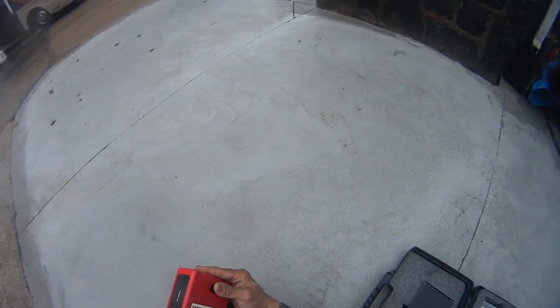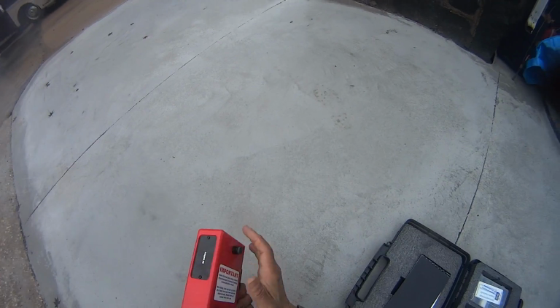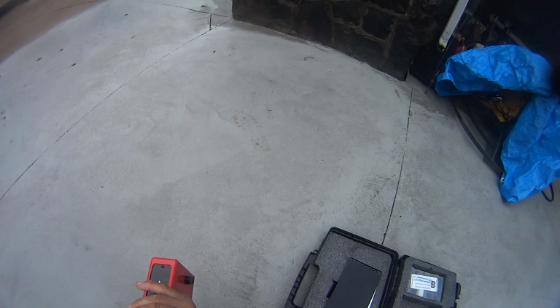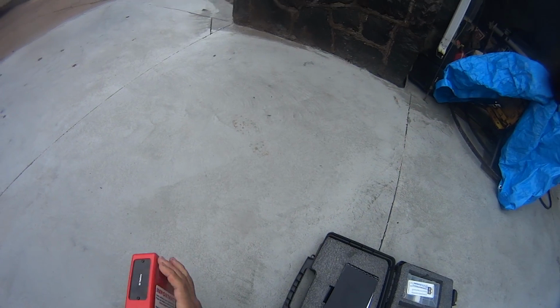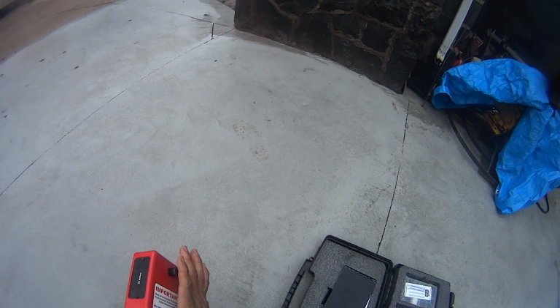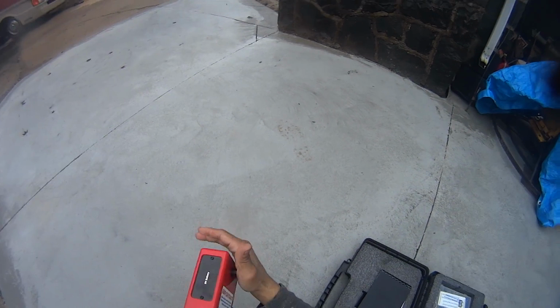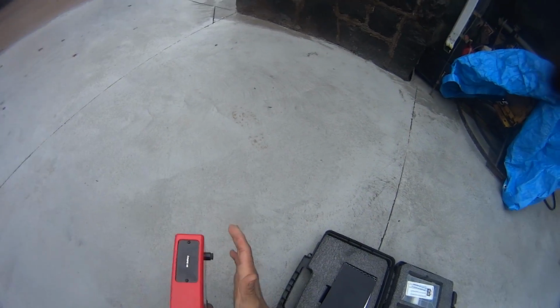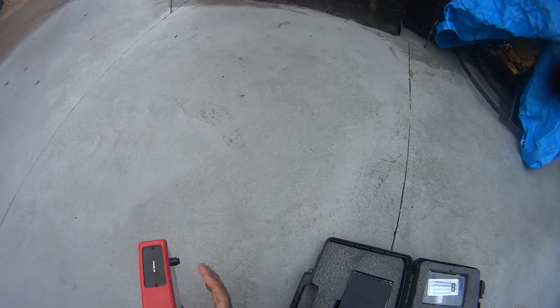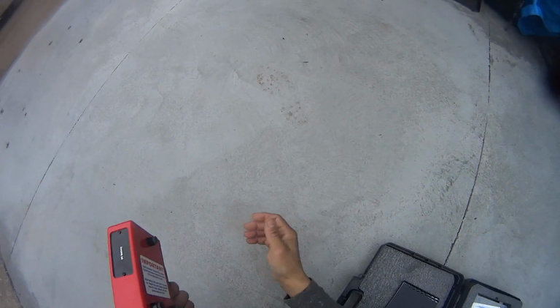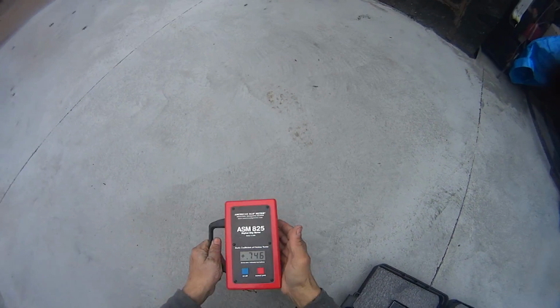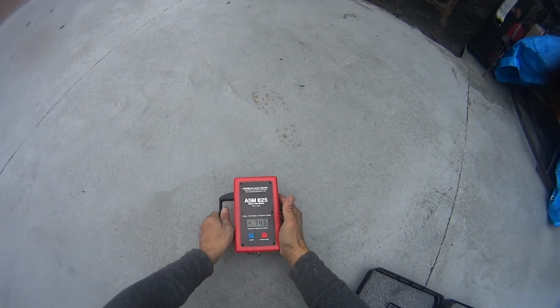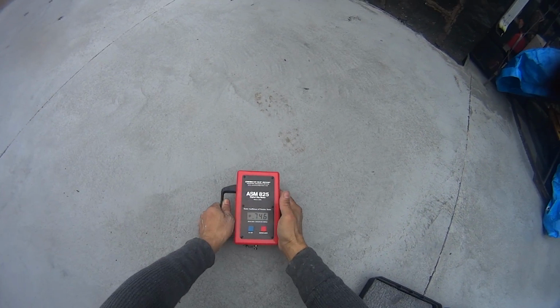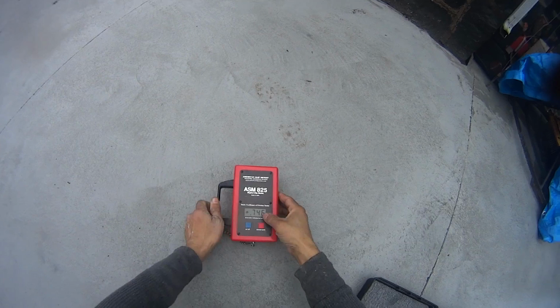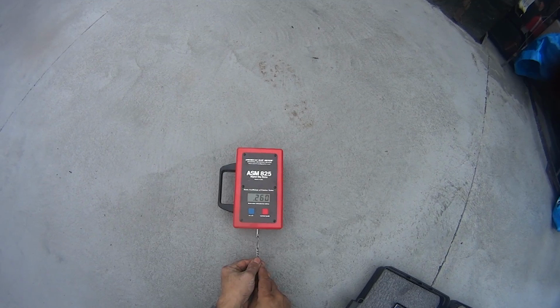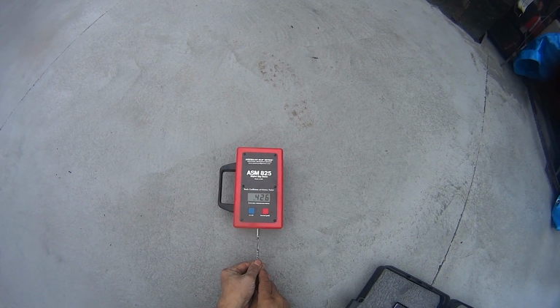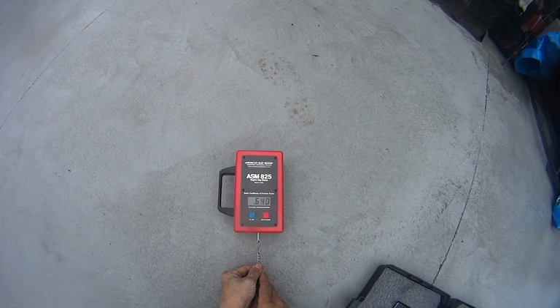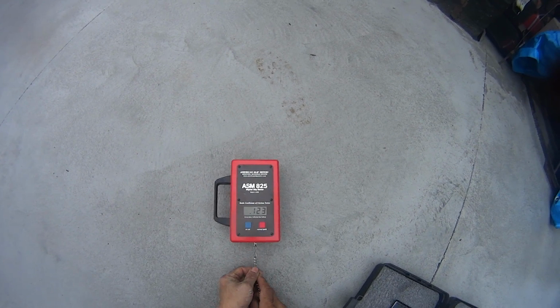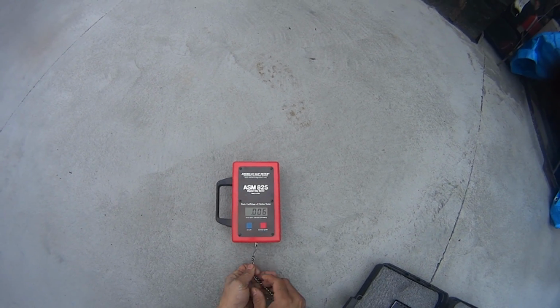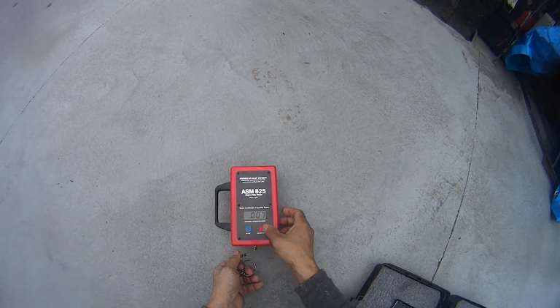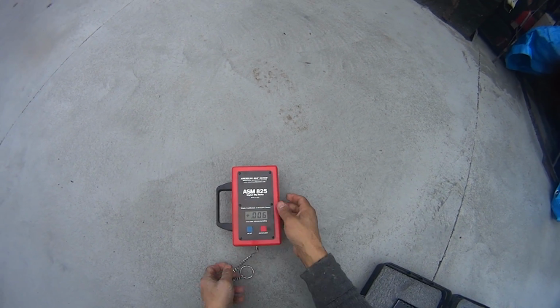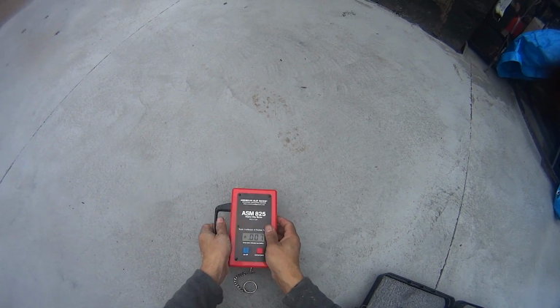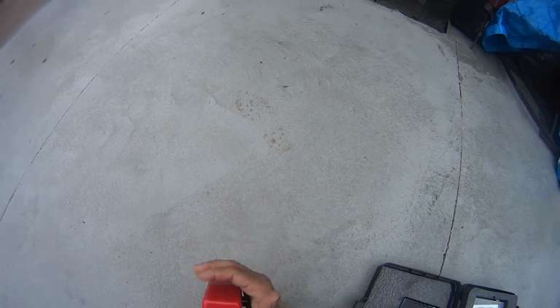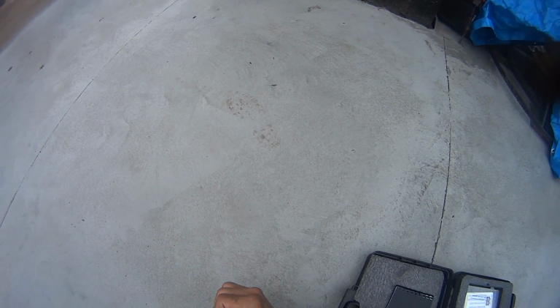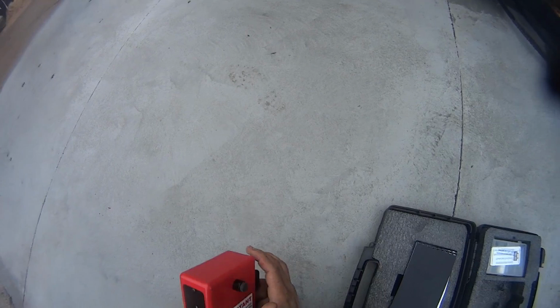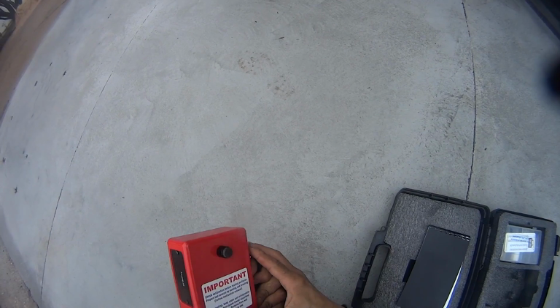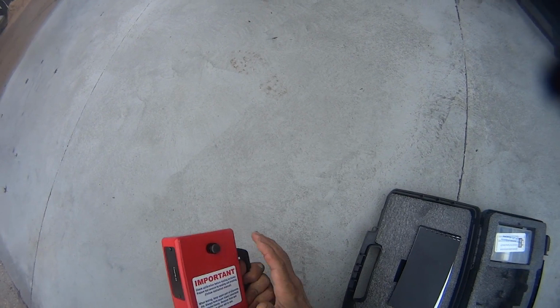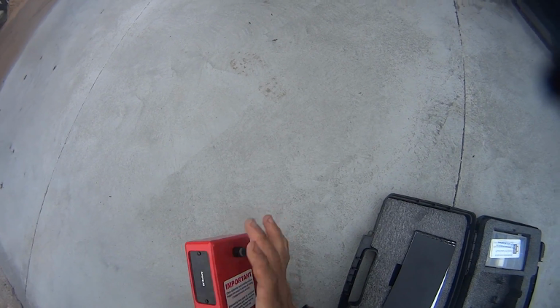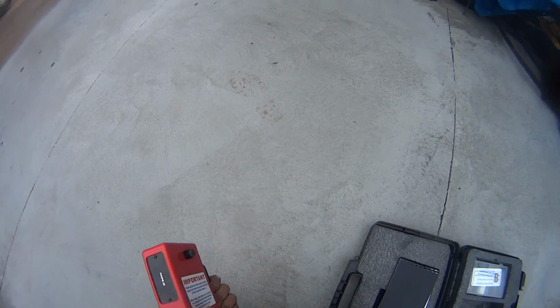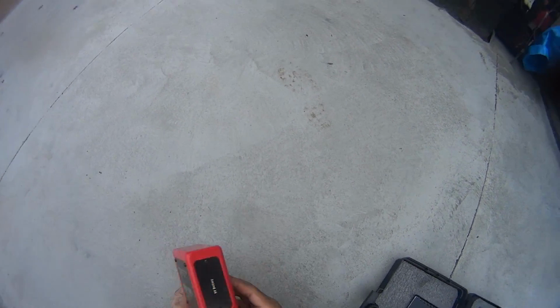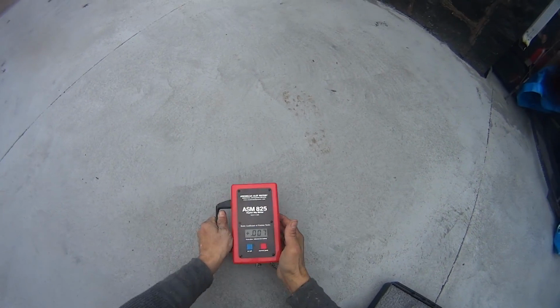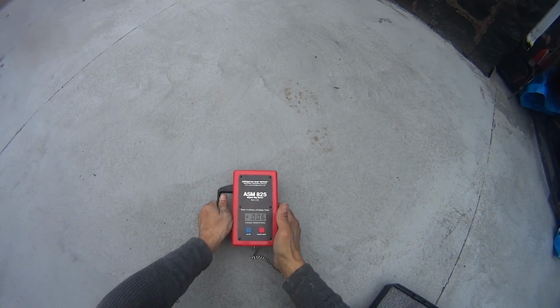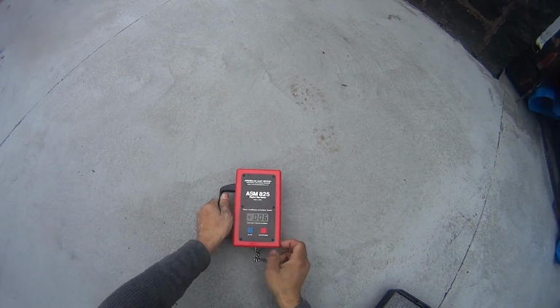Alright, let's do another one over here. Let's see right here, right in front — a little bit. What do we get now? It went somewhere — about 60, wasn't it? Let's do another one over here, let's do that again.